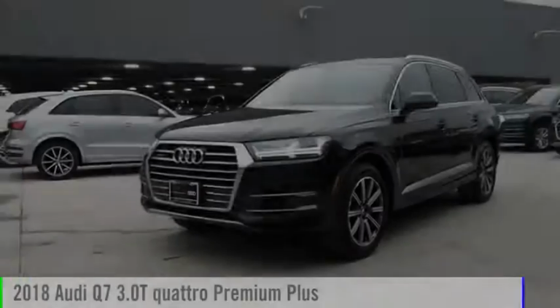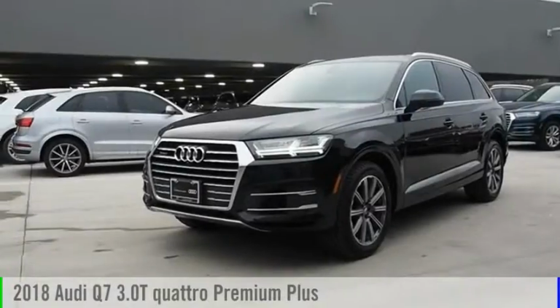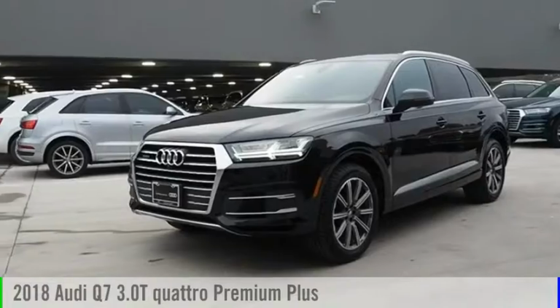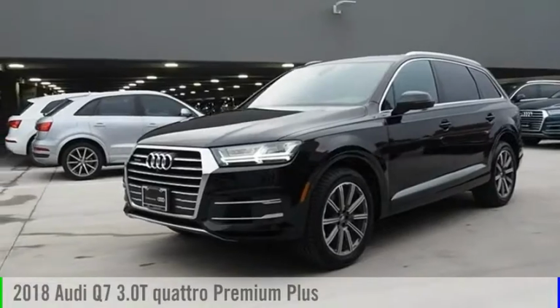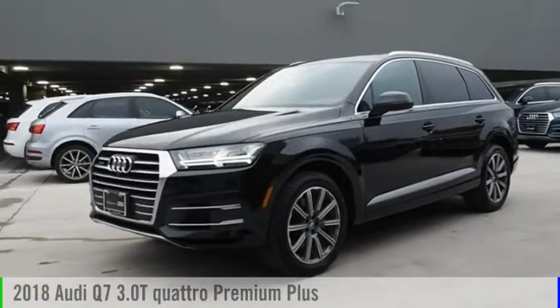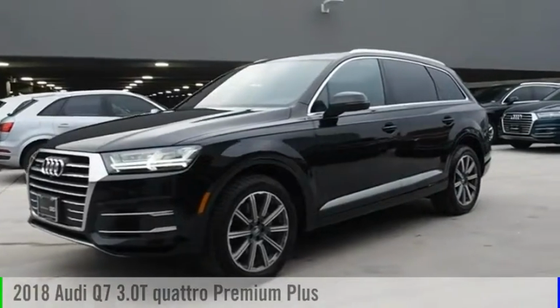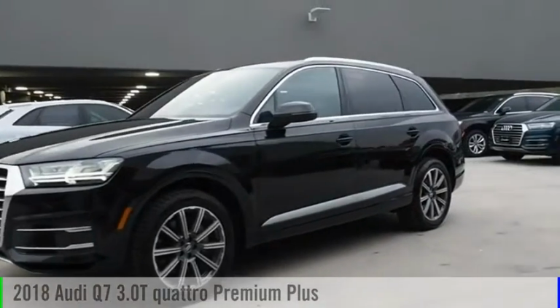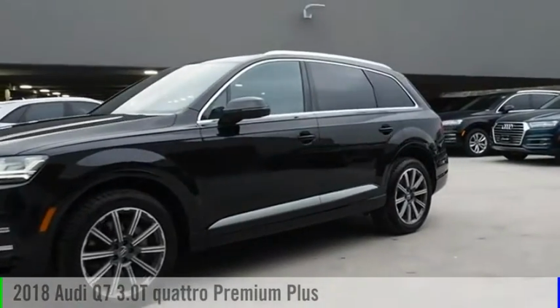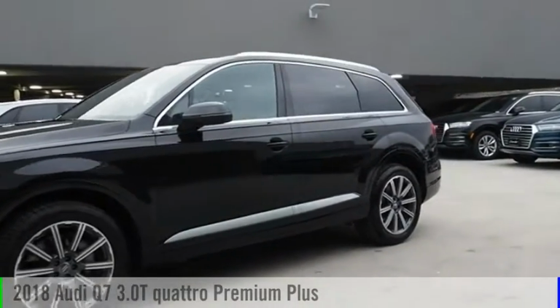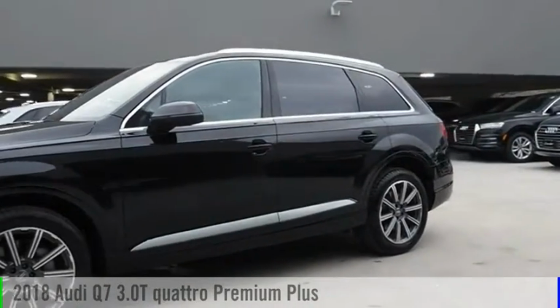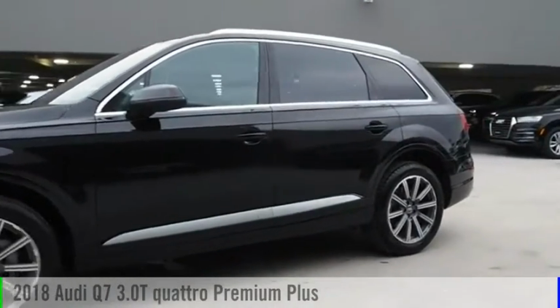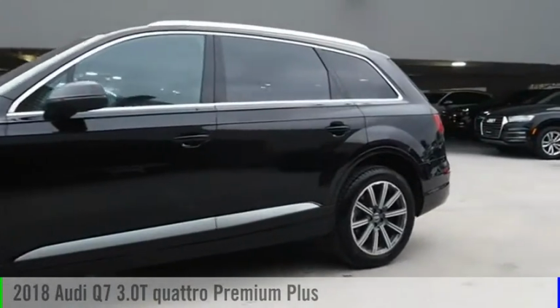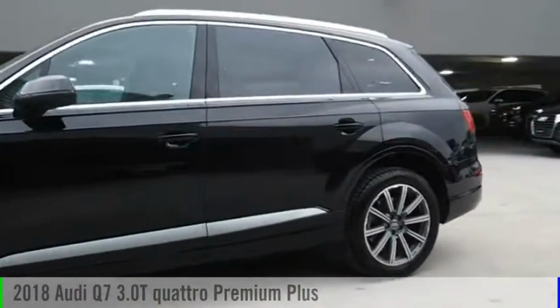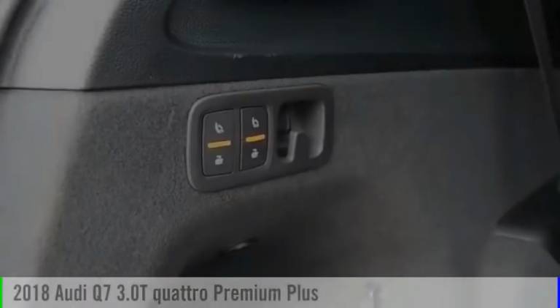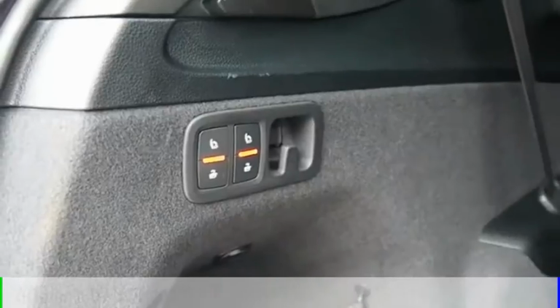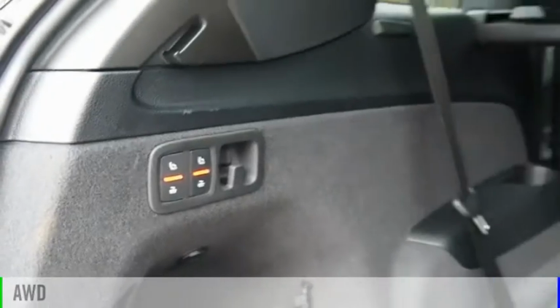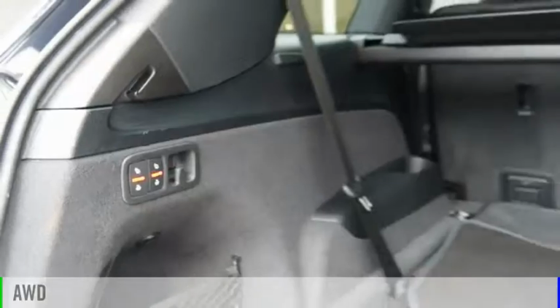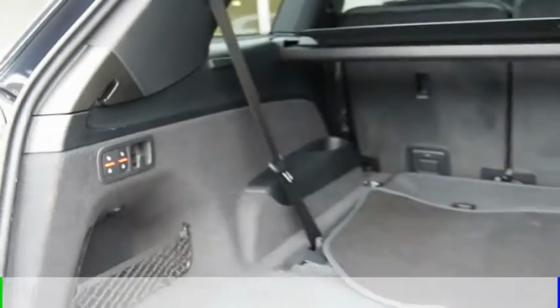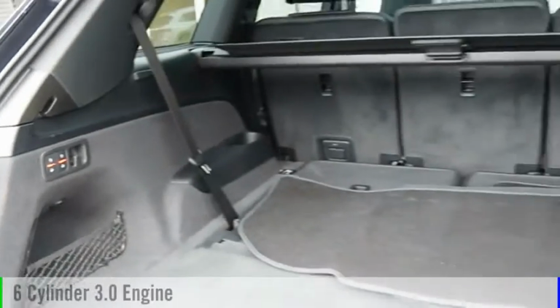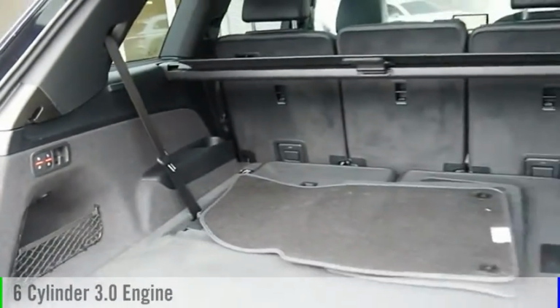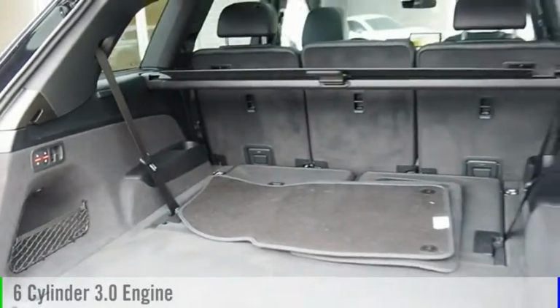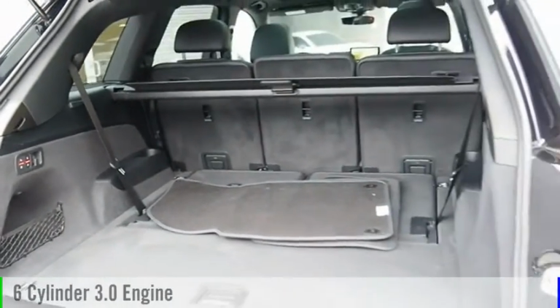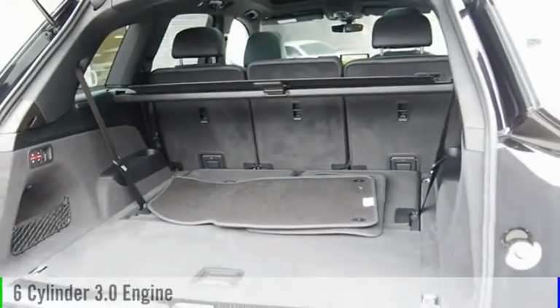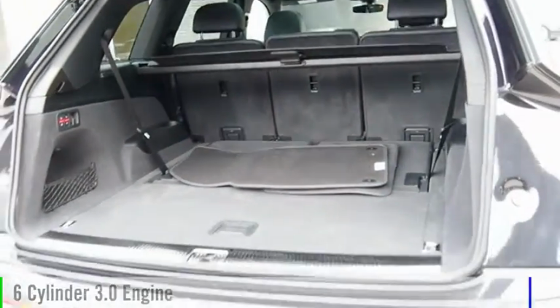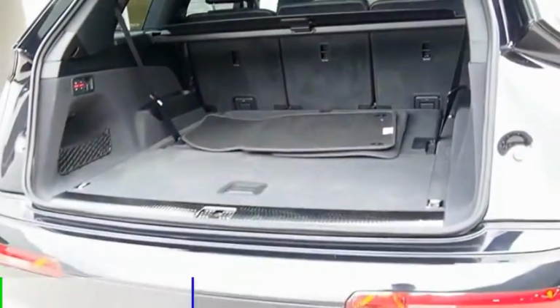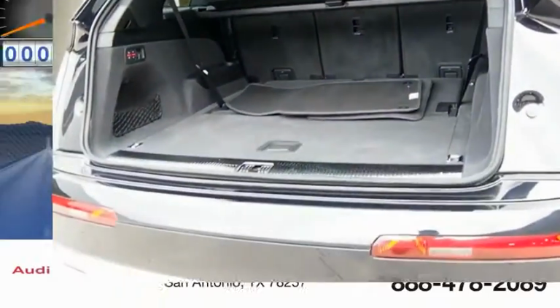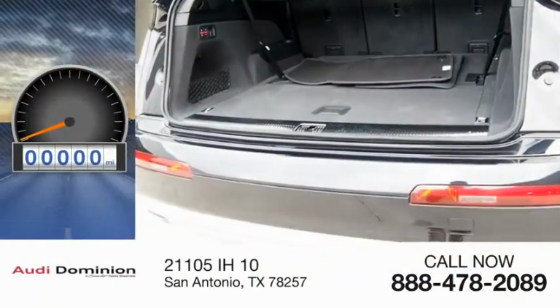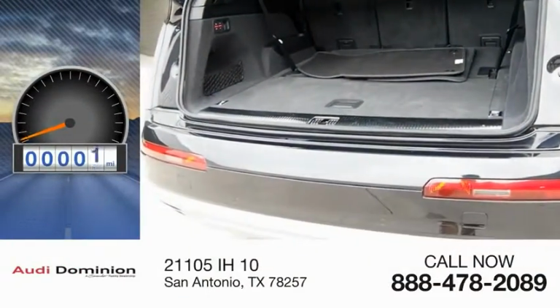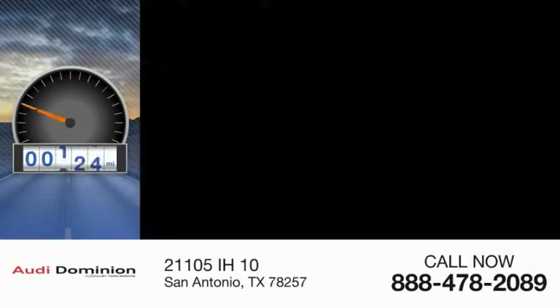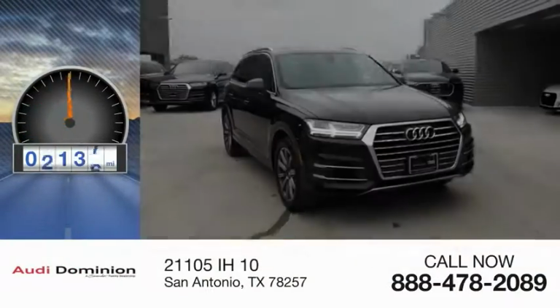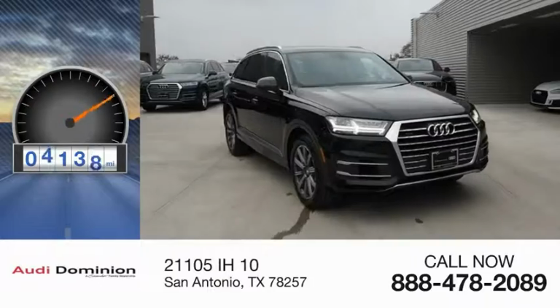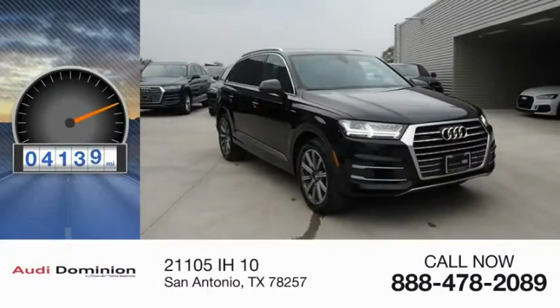Come test drive the 2018 Q7. This vehicle is powered by an all-wheel drive, six-cylinder, 3.0 liter engine. This vehicle has less than 5,000 miles.